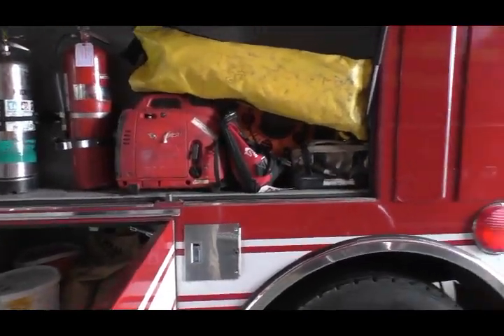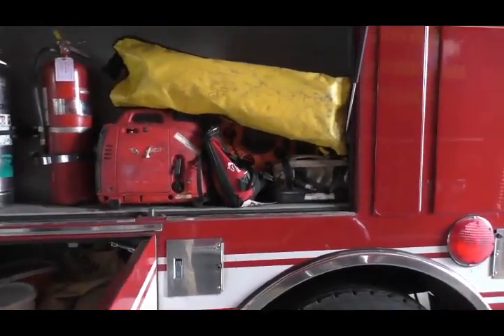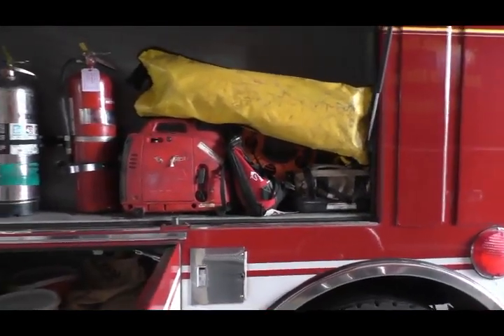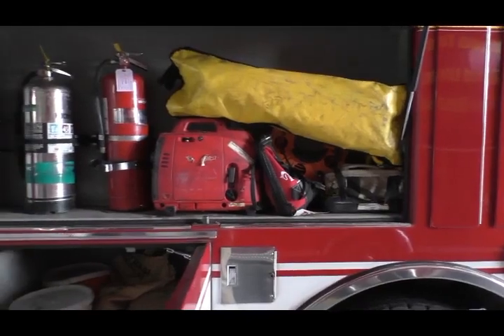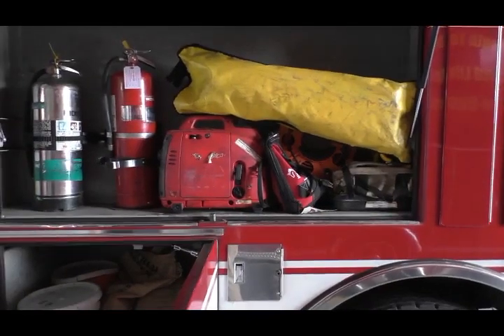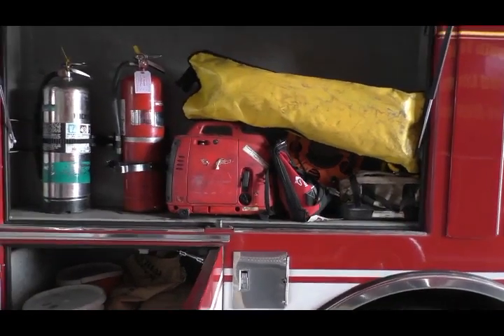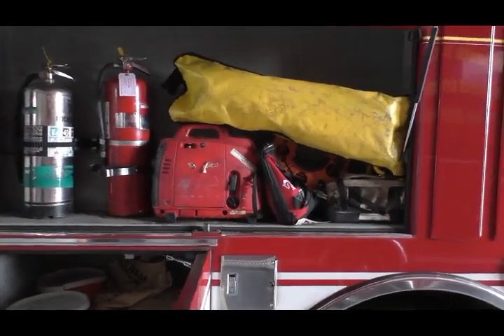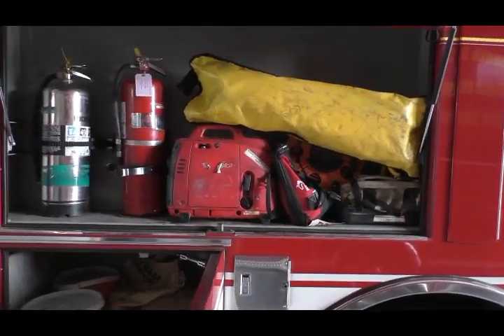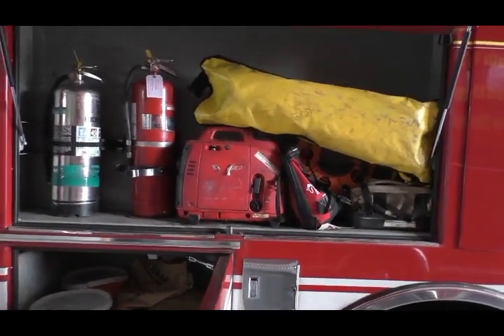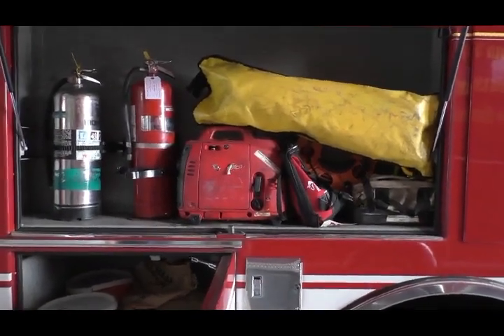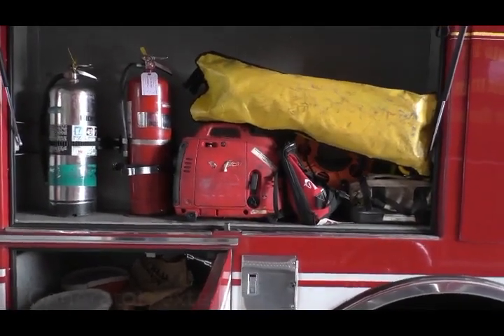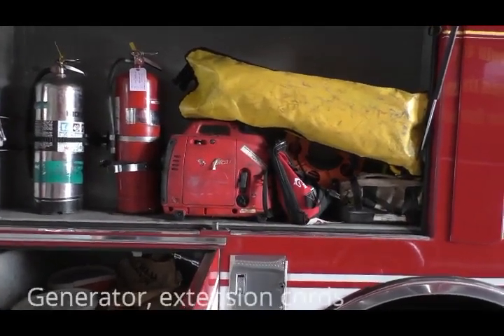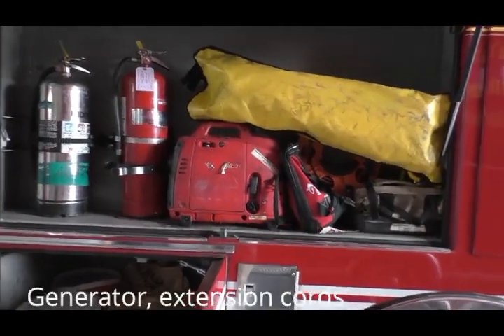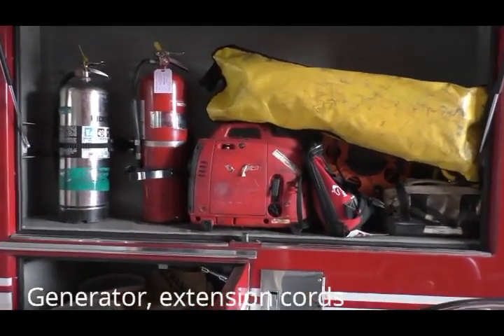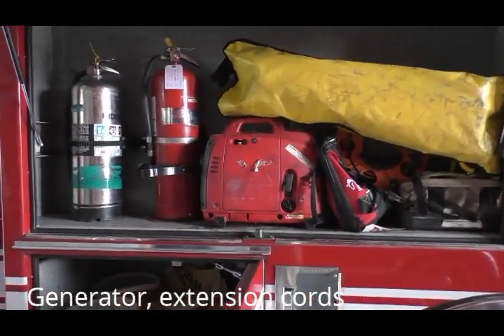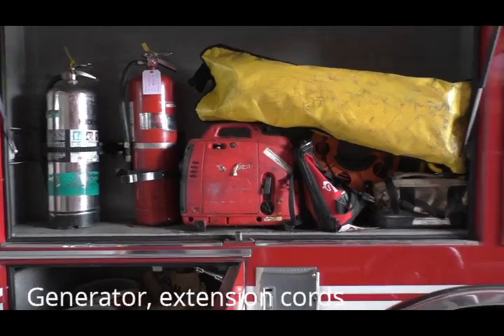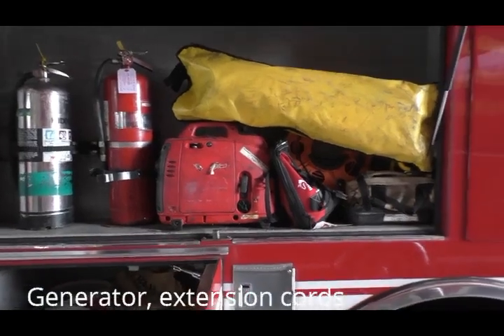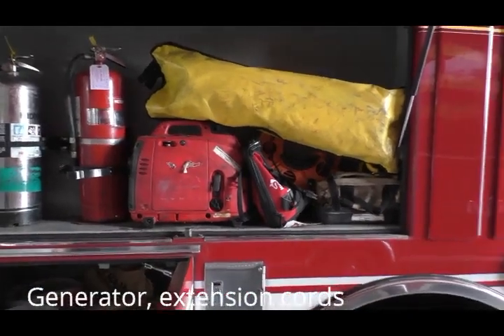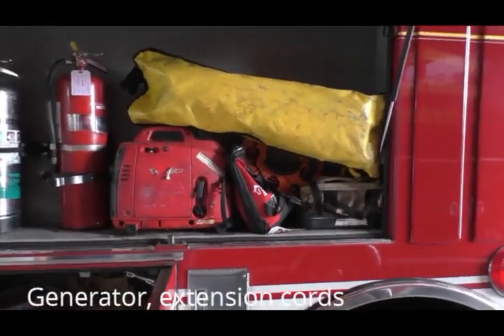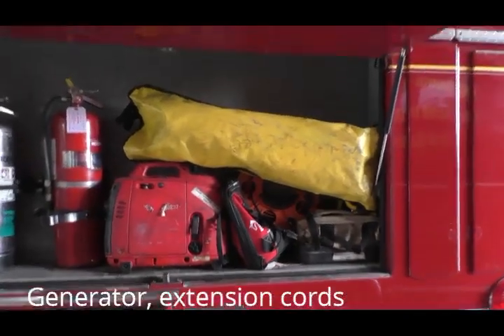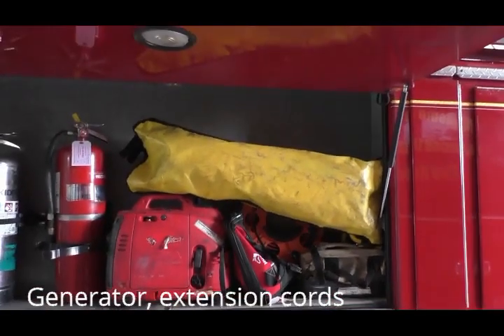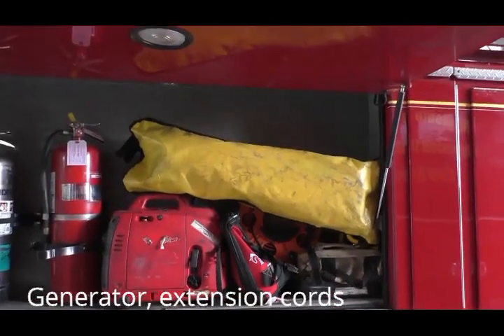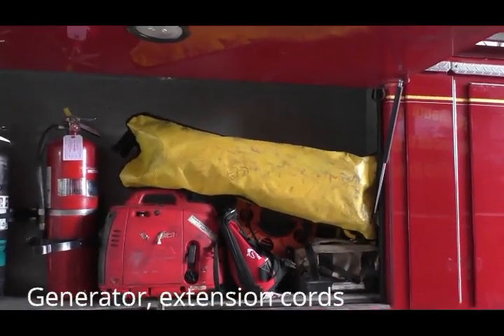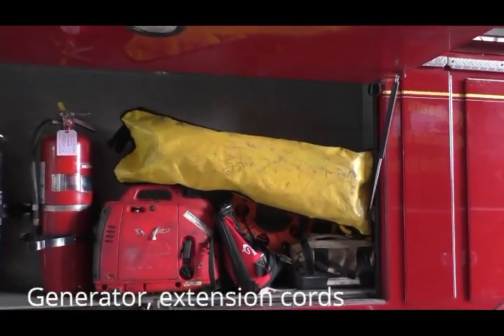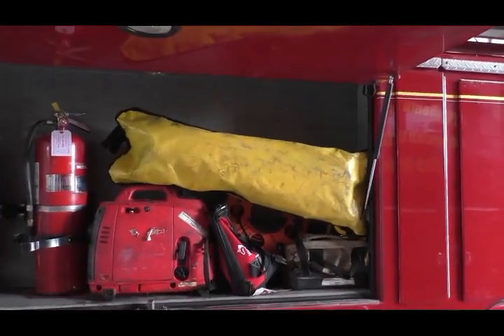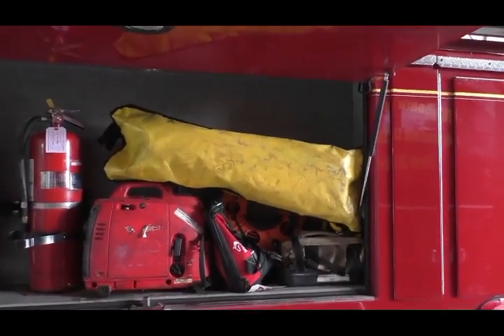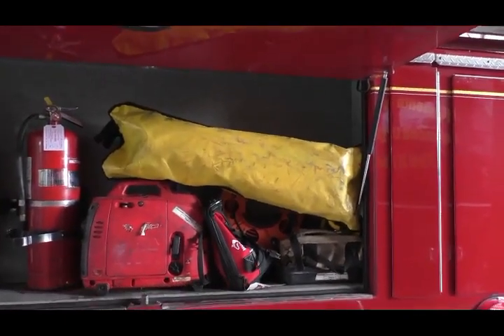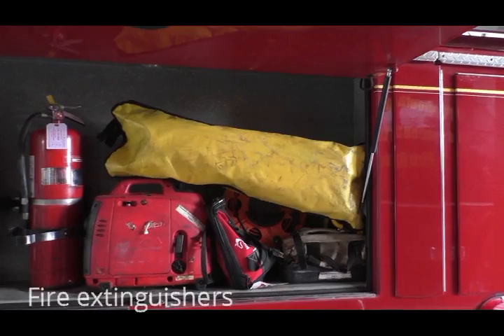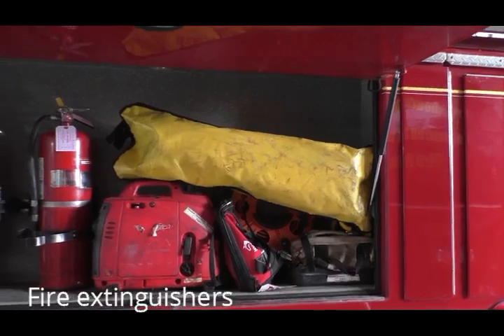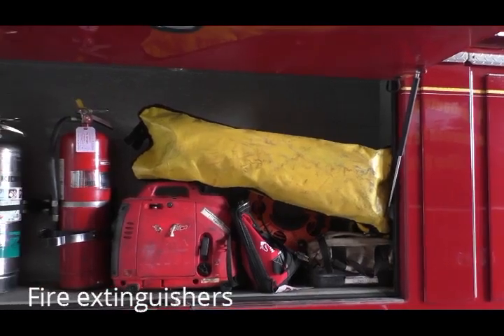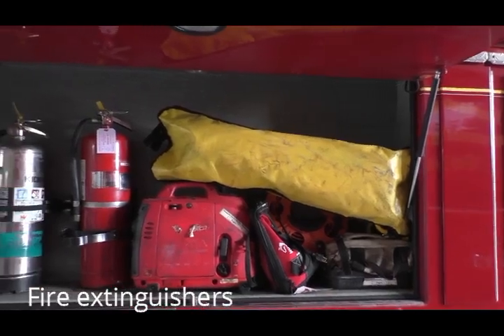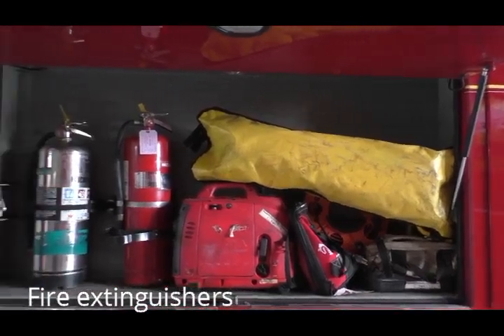Our newest fire truck is 18 years old. Our oldest fire truck is almost 30 years old. Our newest truck is only two years away from the recommended service life for frontline operation.